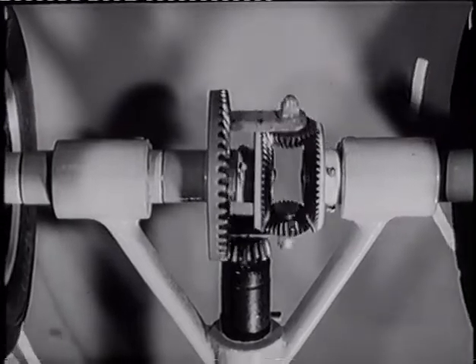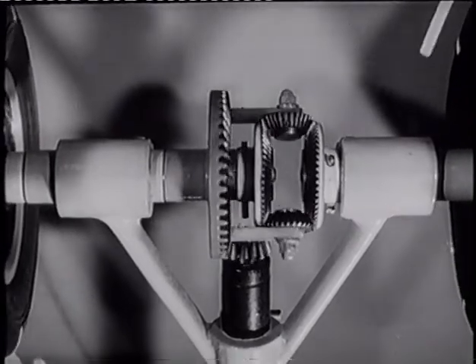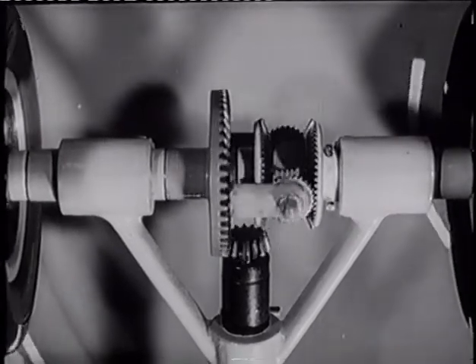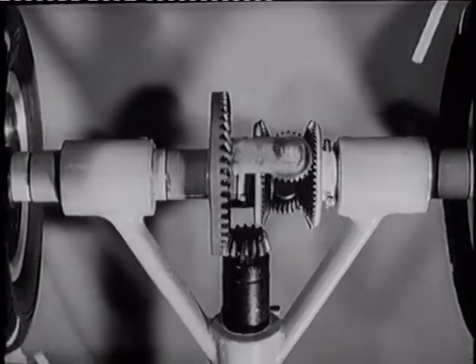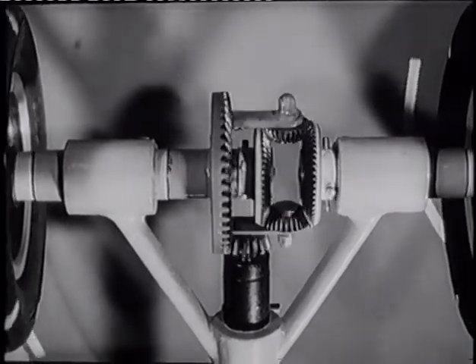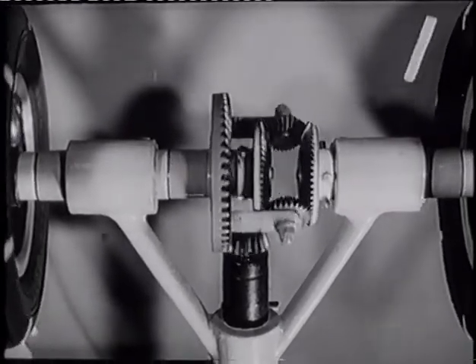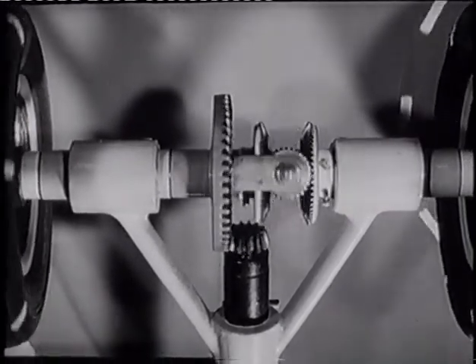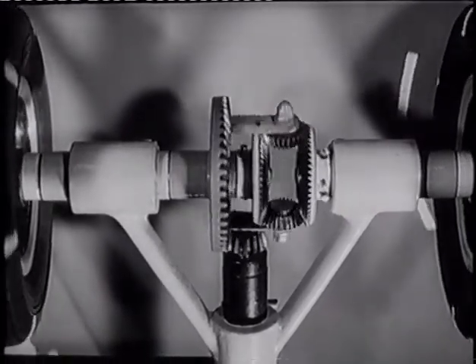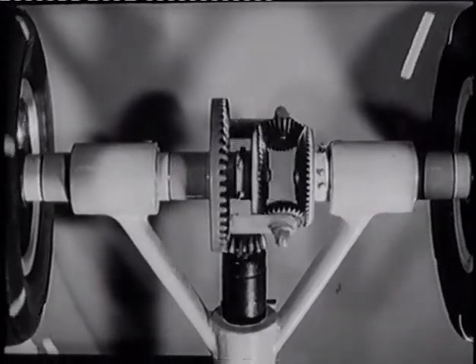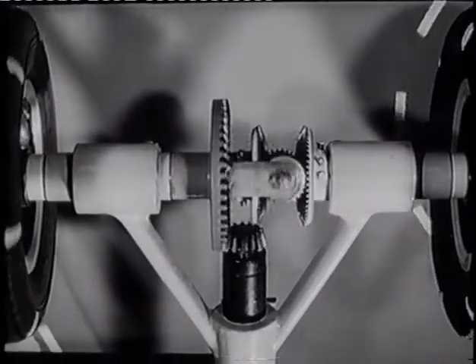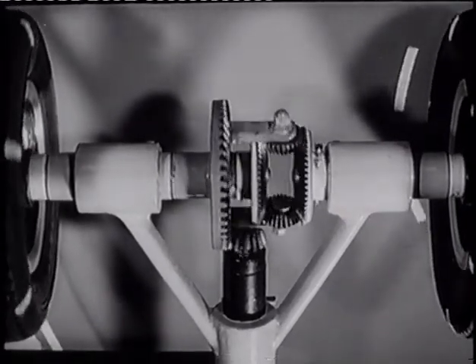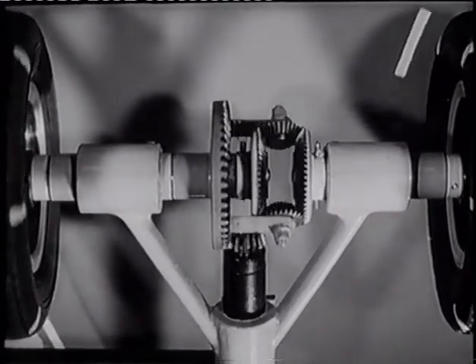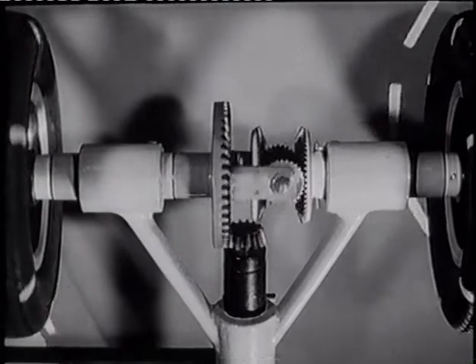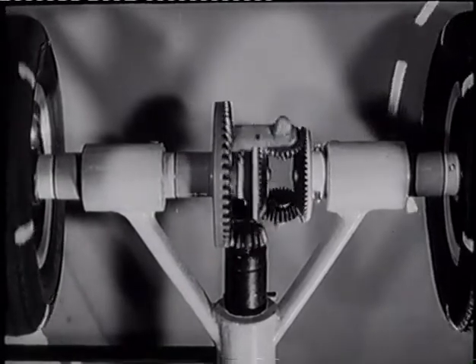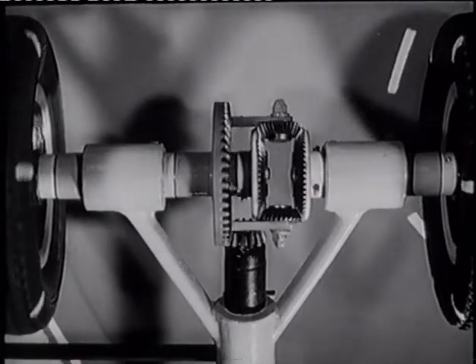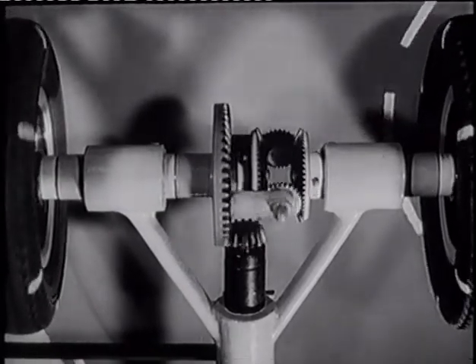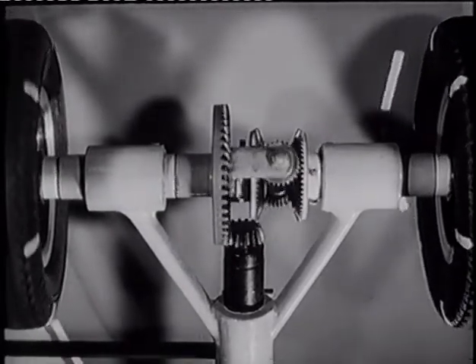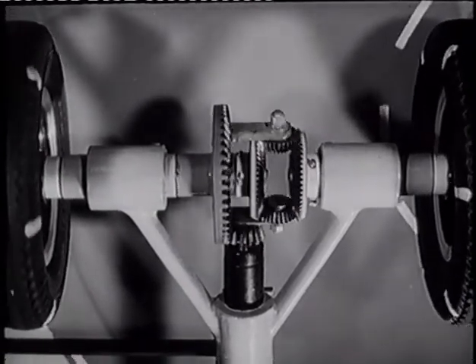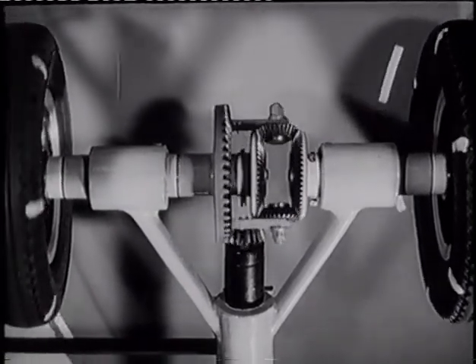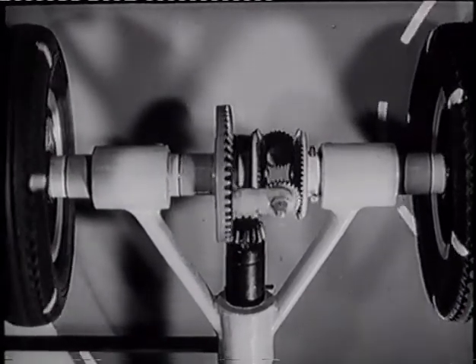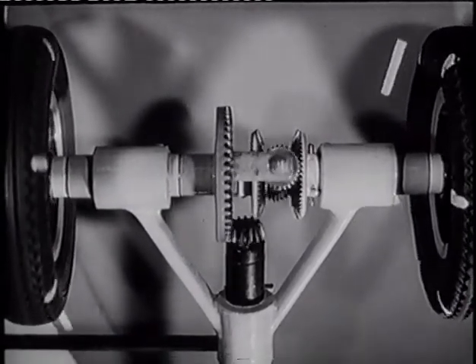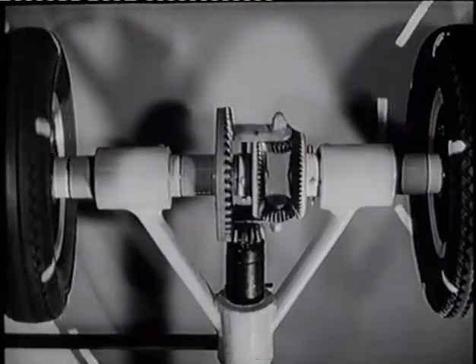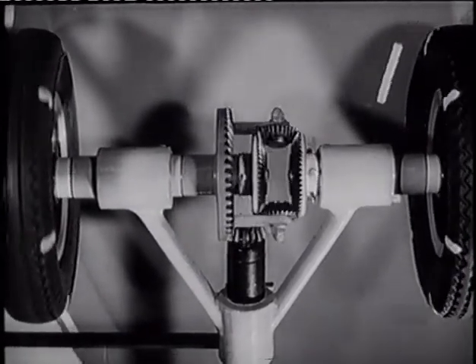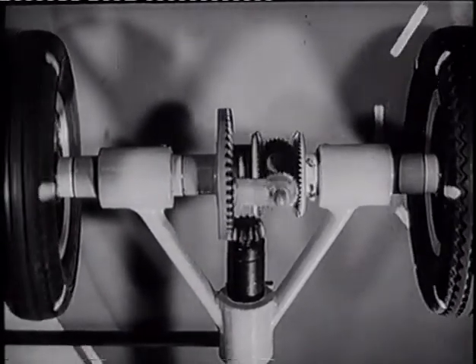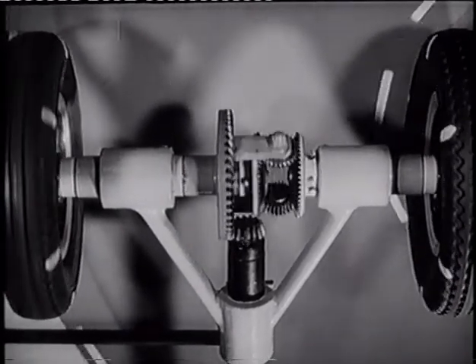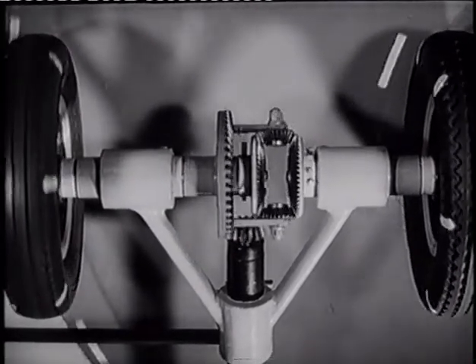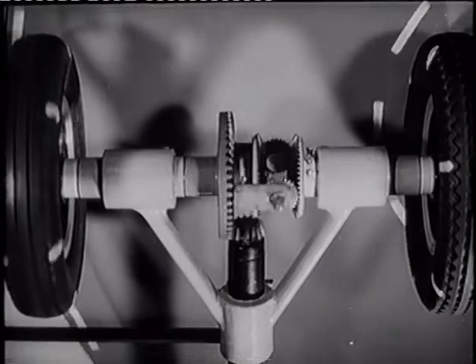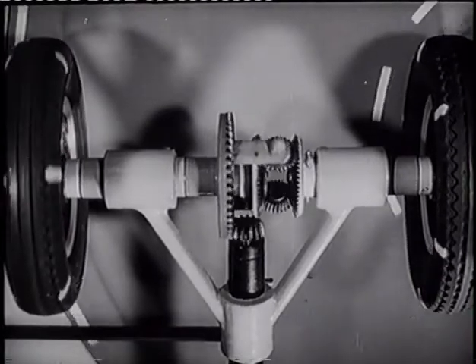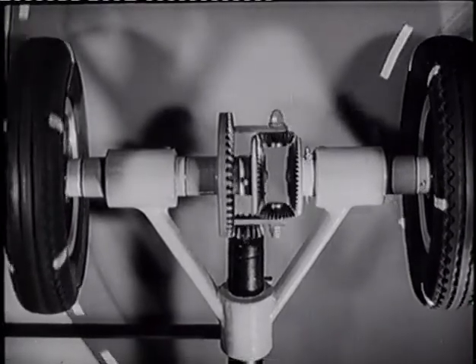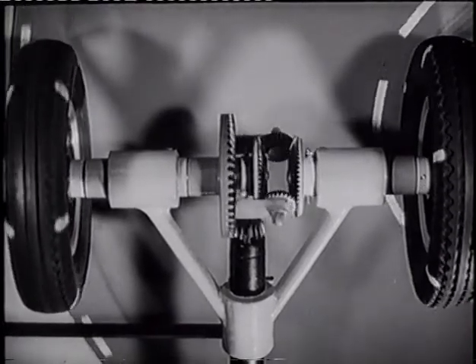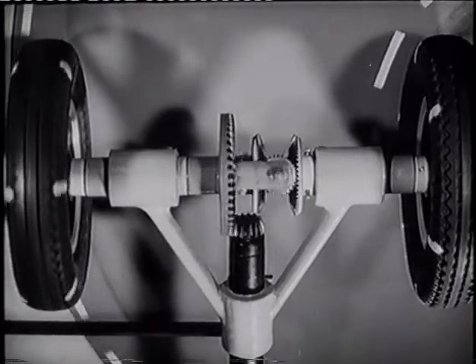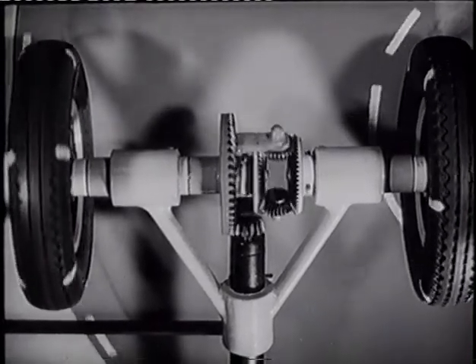The differential enables the car to turn corners without skidding its back wheels. Though both wheels are driven by the engine through the propeller shaft, on corners the outer wheel can turn faster than the inner.